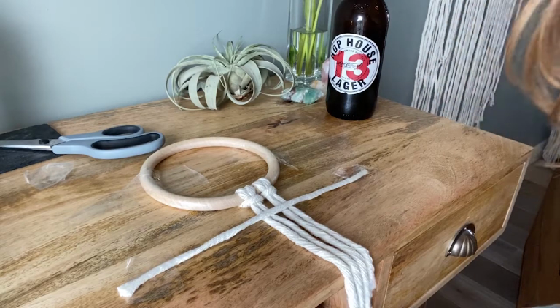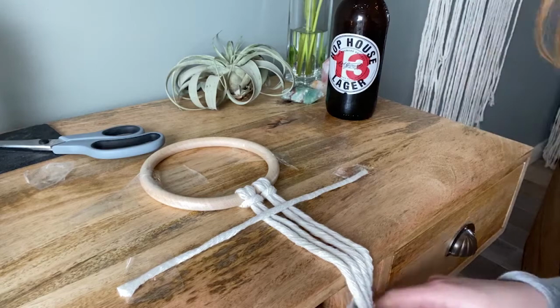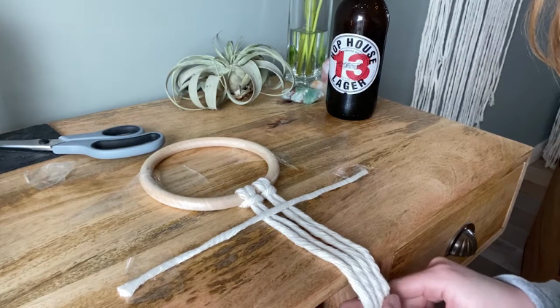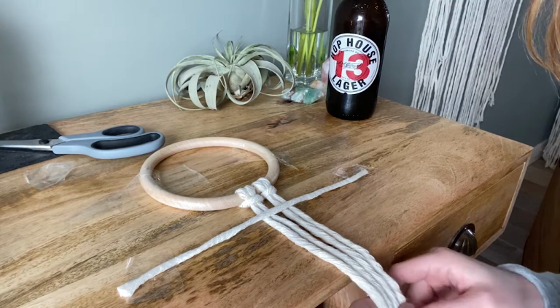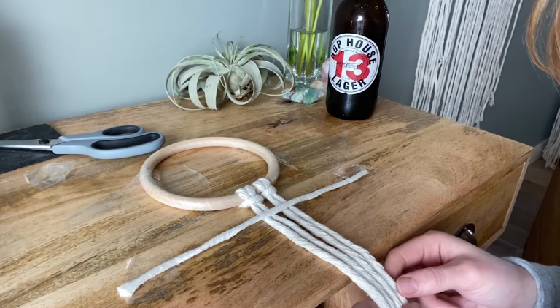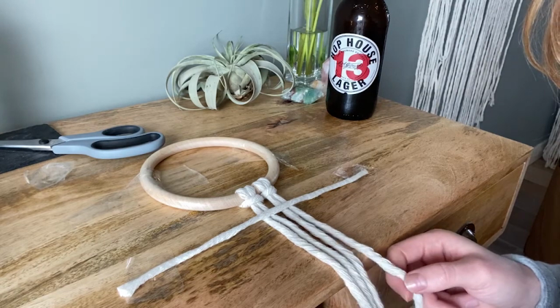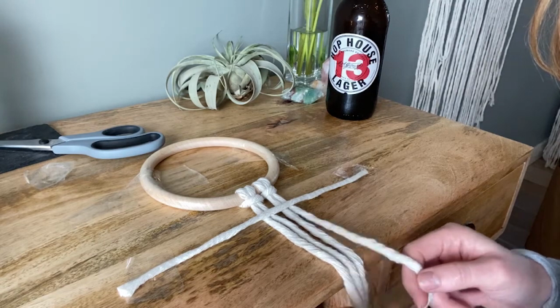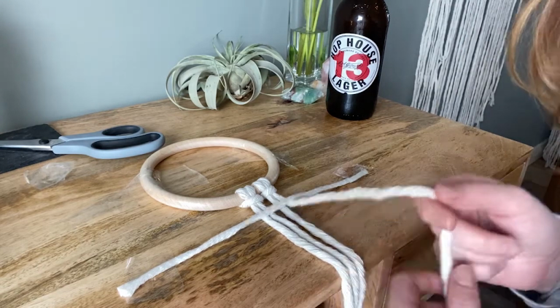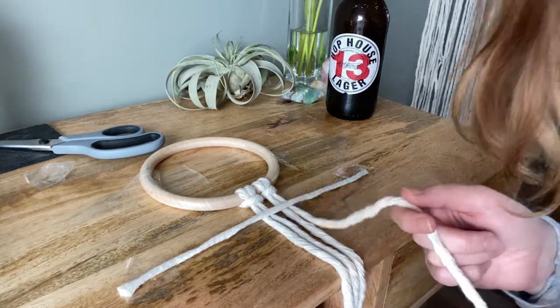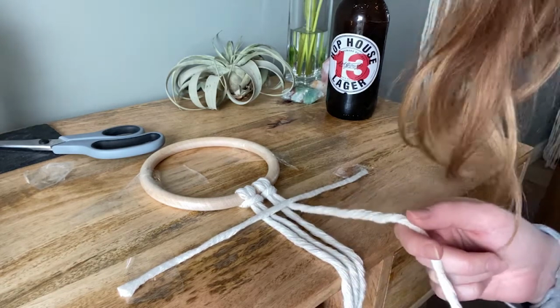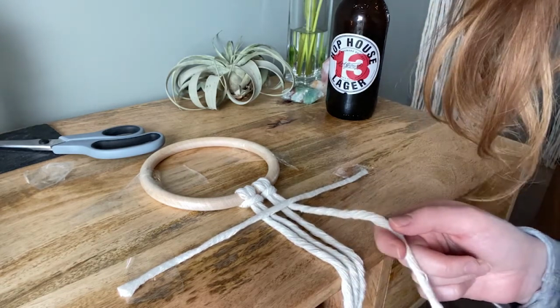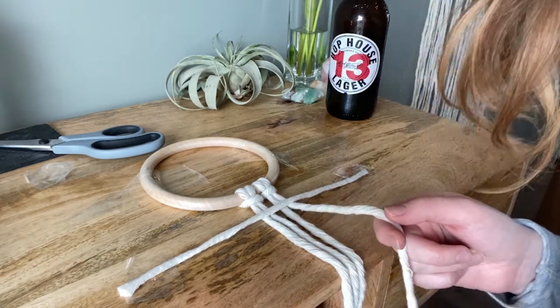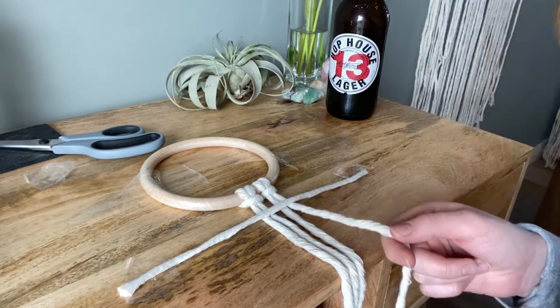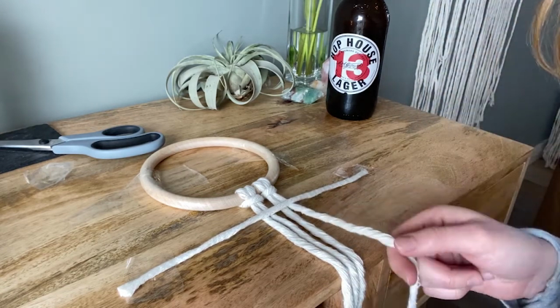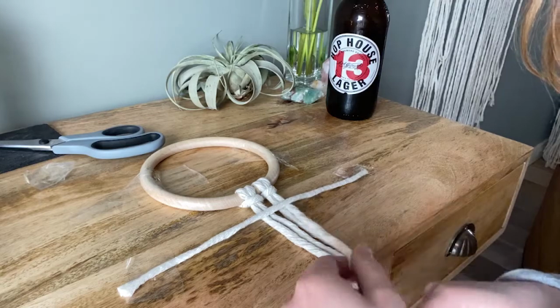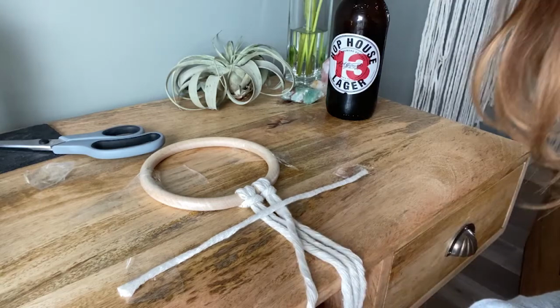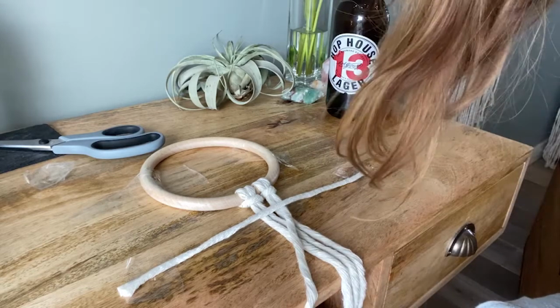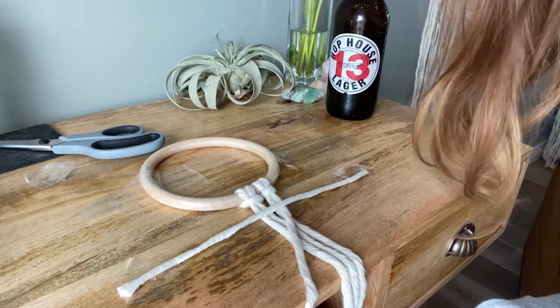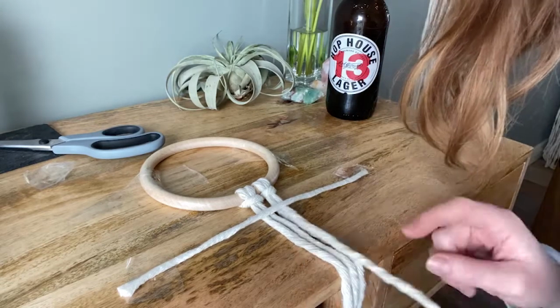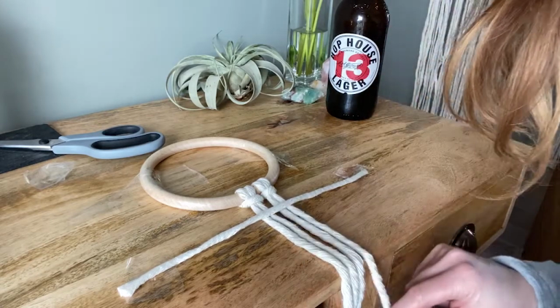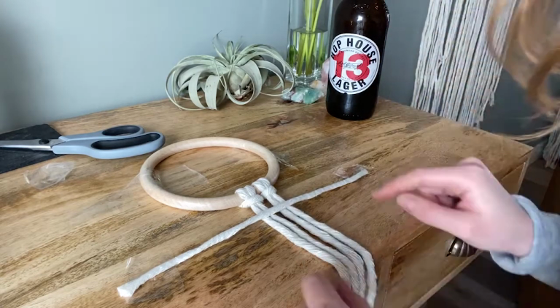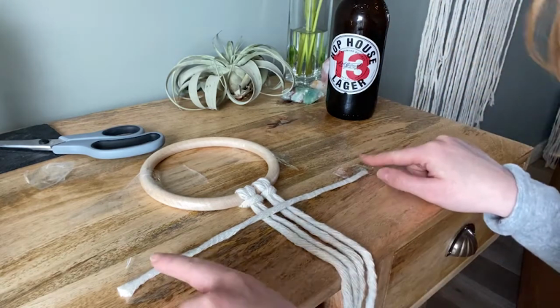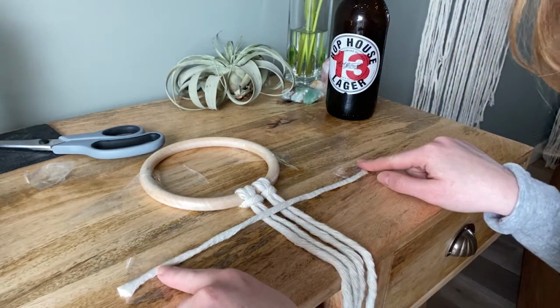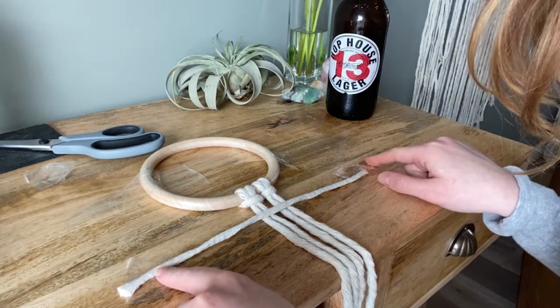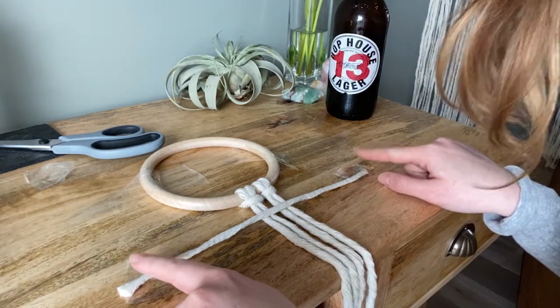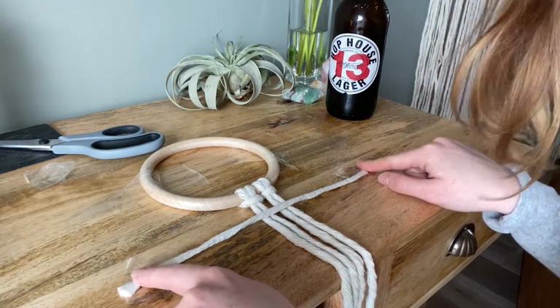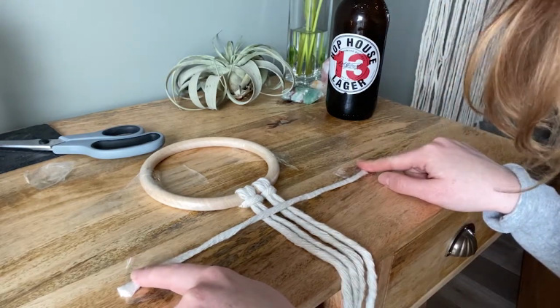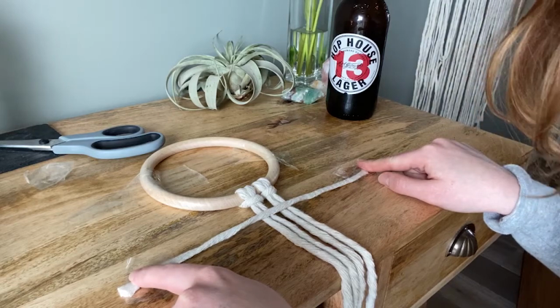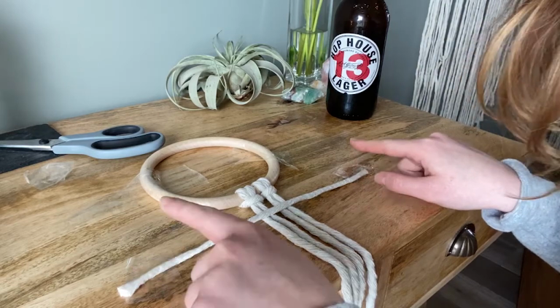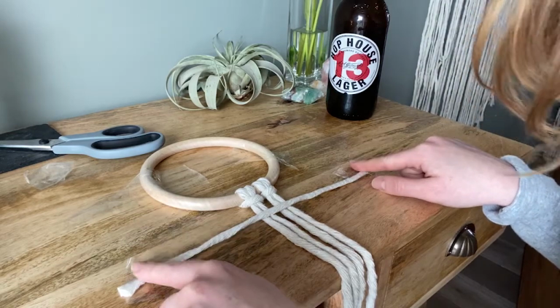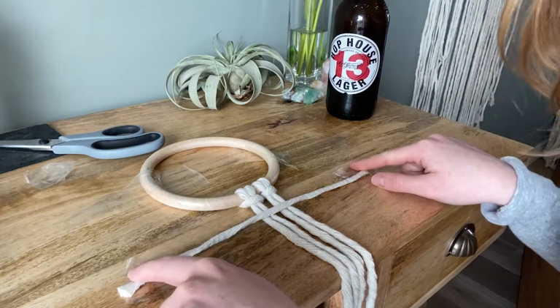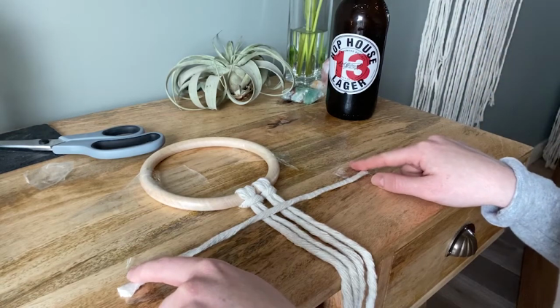In the last video I used a piece of string for the half hitch at a diagonal point, but now I'm going to show you how you can cut pieces of string and add them onto your hanging.